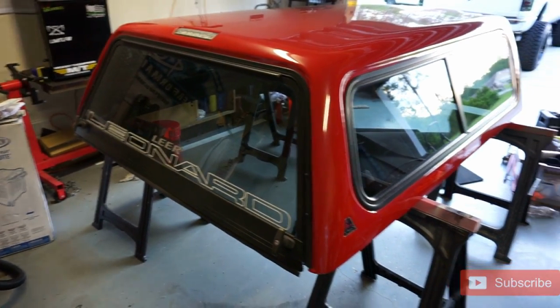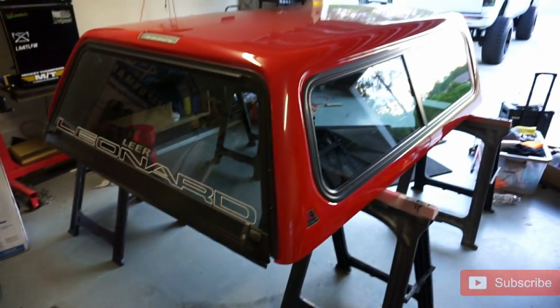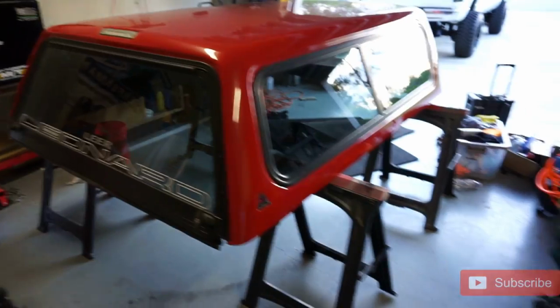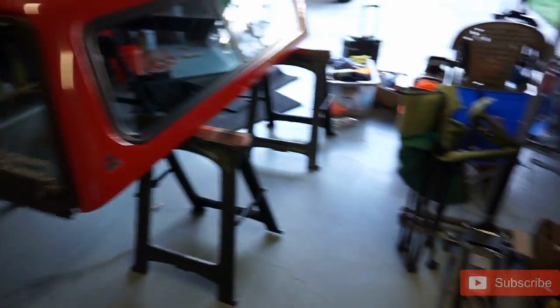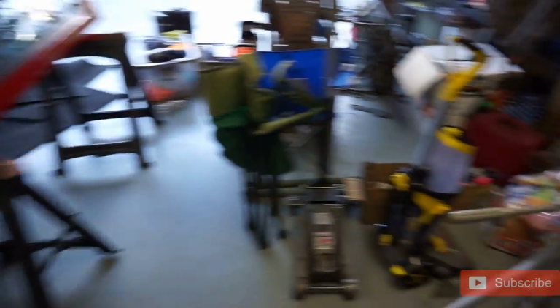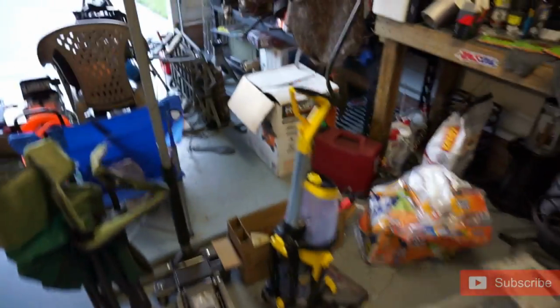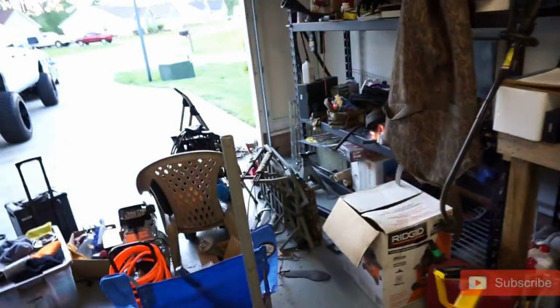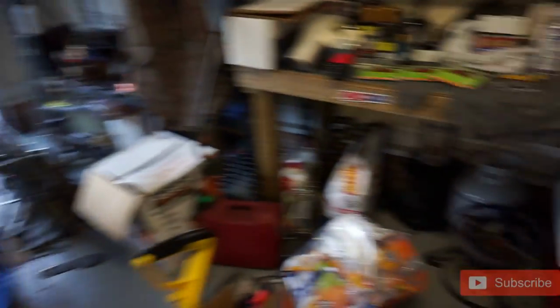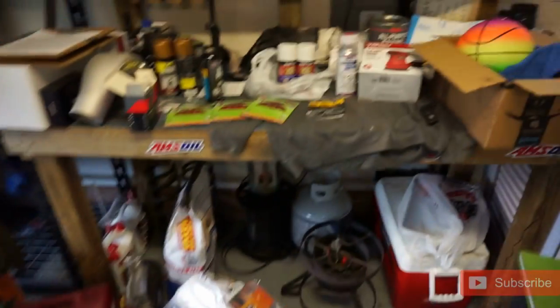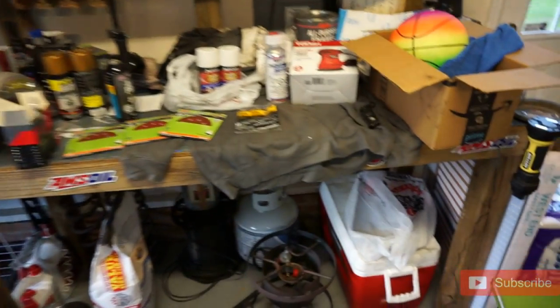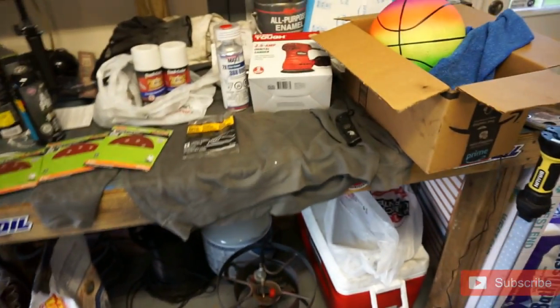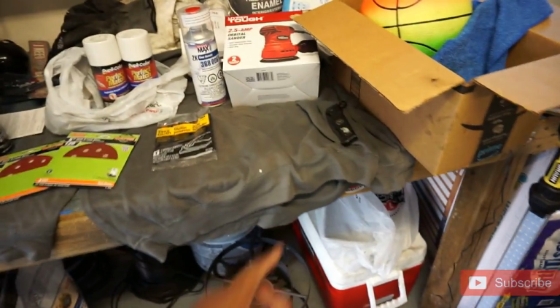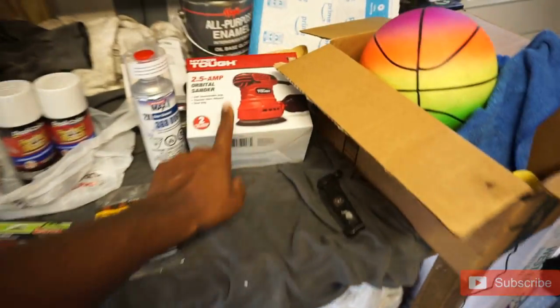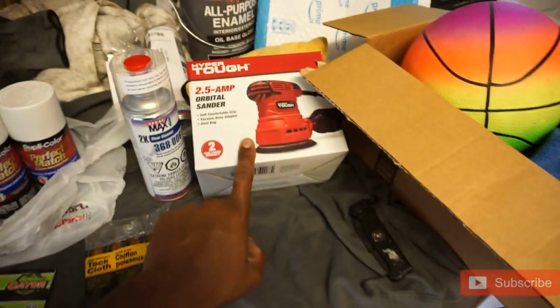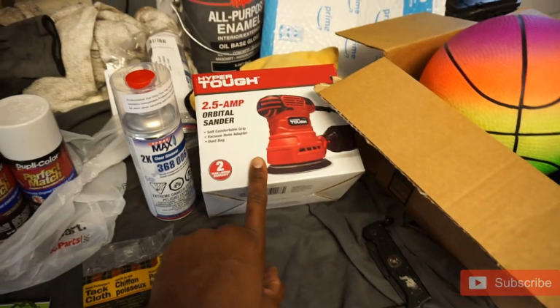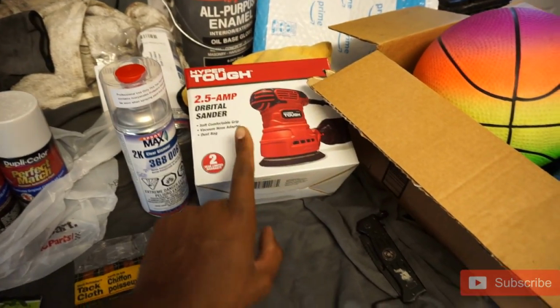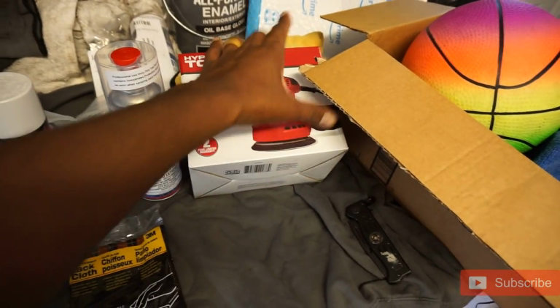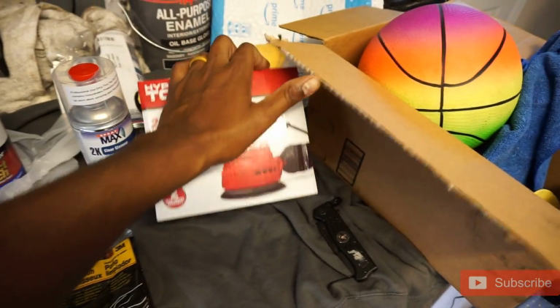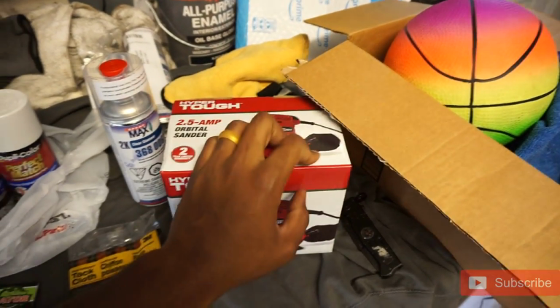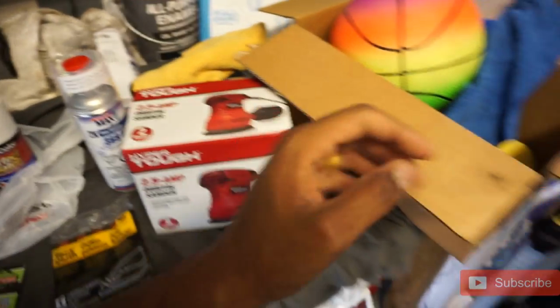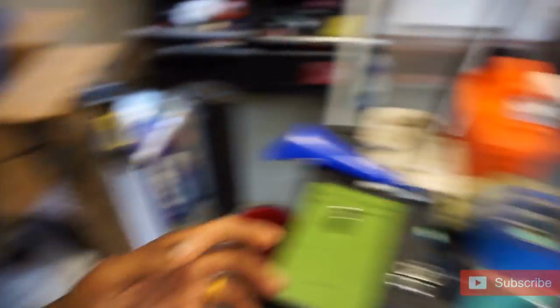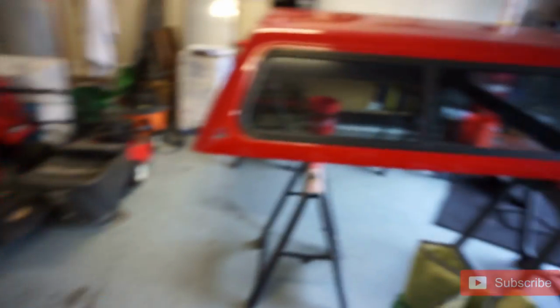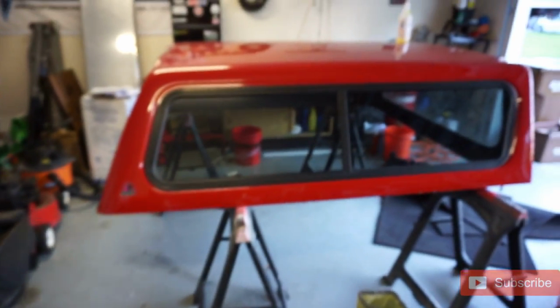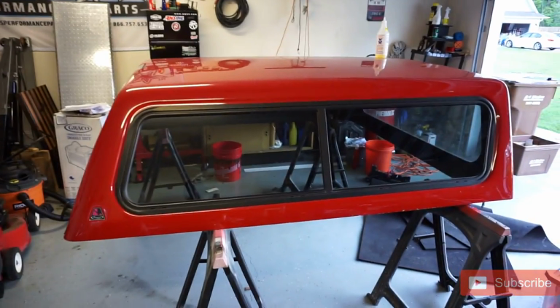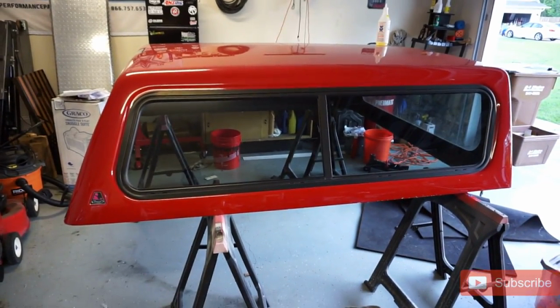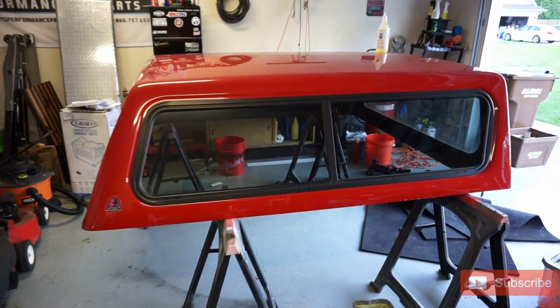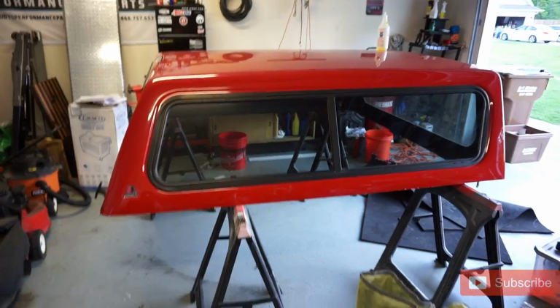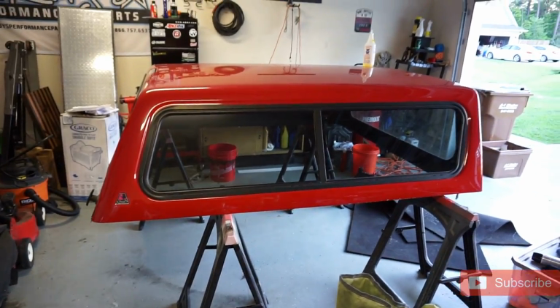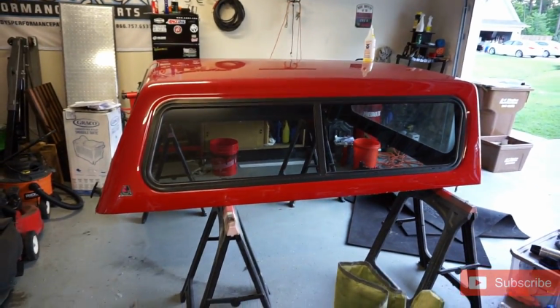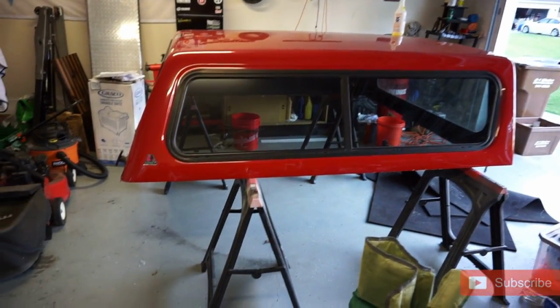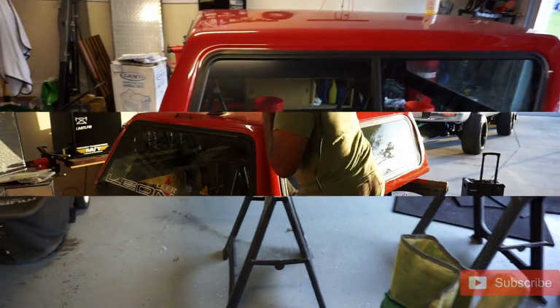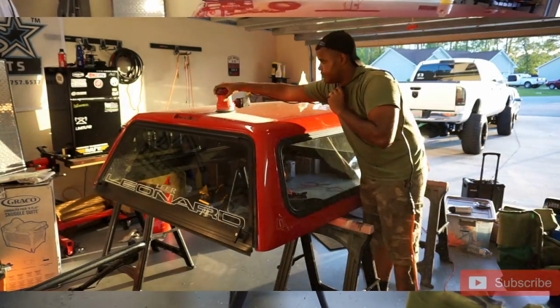So what we're going to do today — I'm not going to be out here all night — we're going to go ahead and sand. I'm going to test the sander out and start sanding down the shell. I'll get you guys set up and we'll go from there.